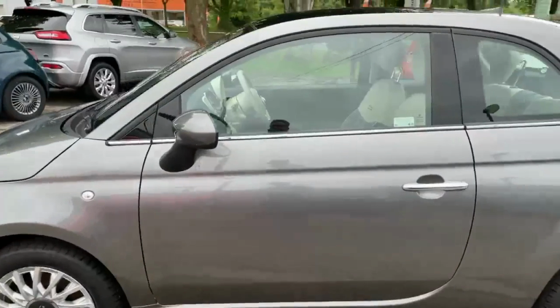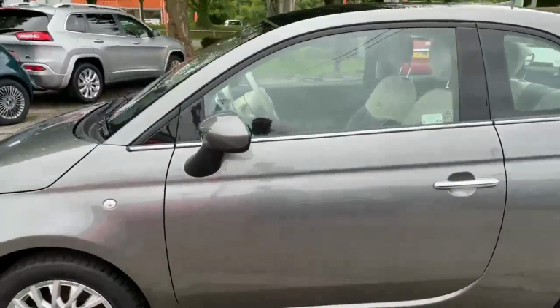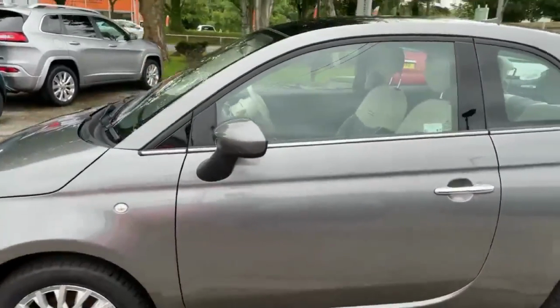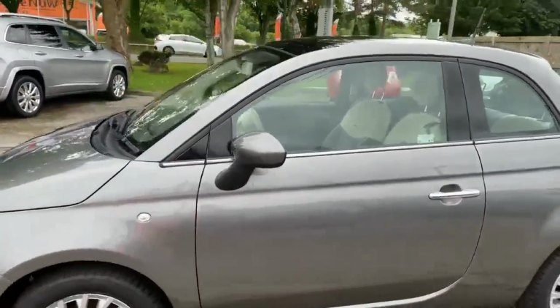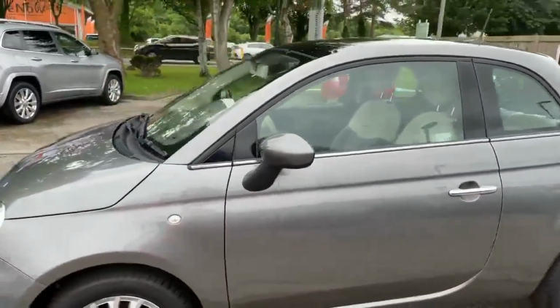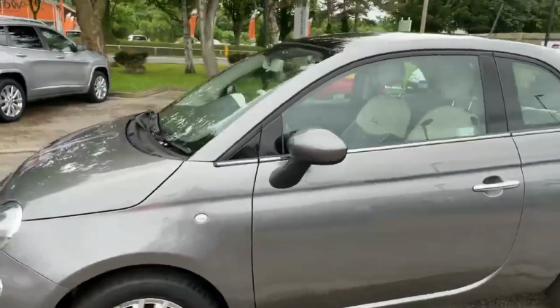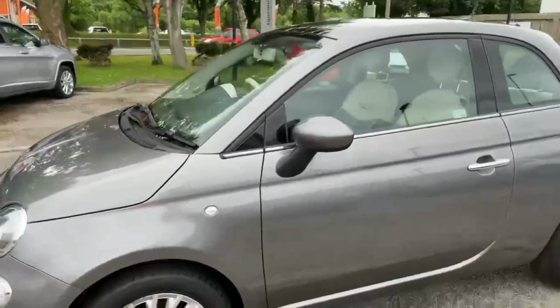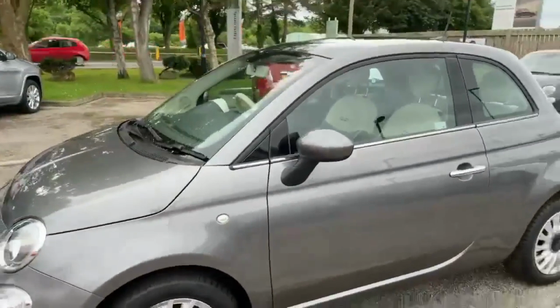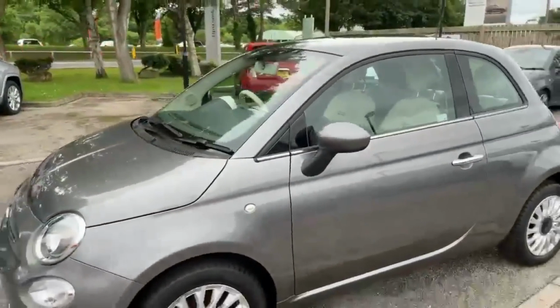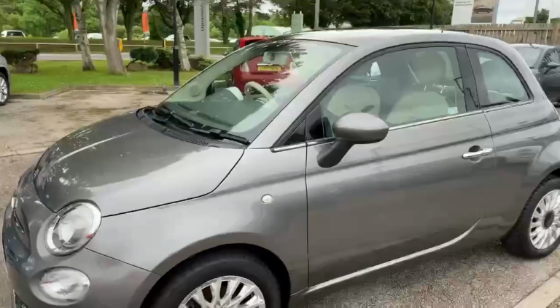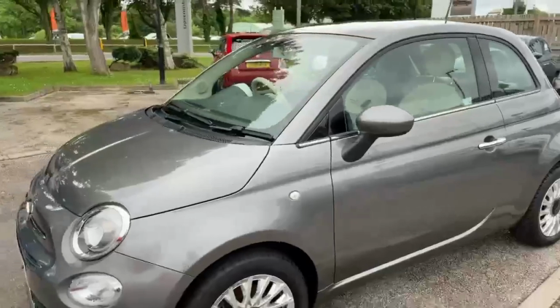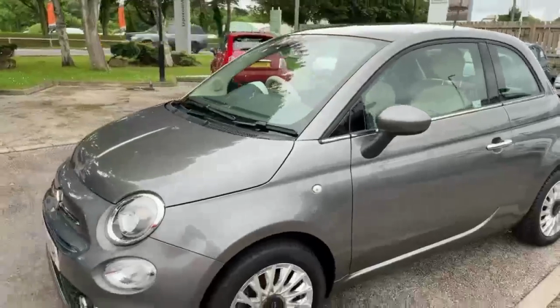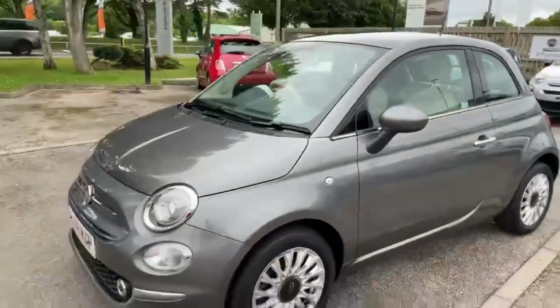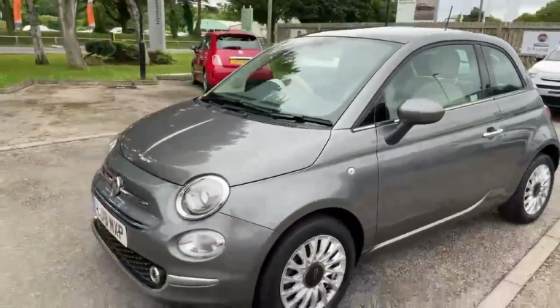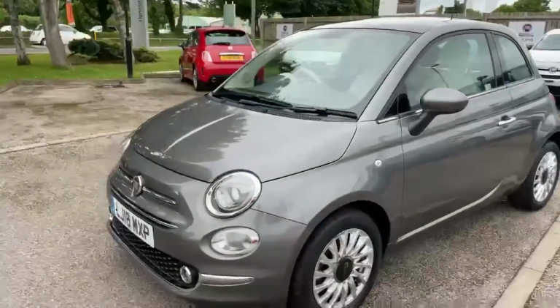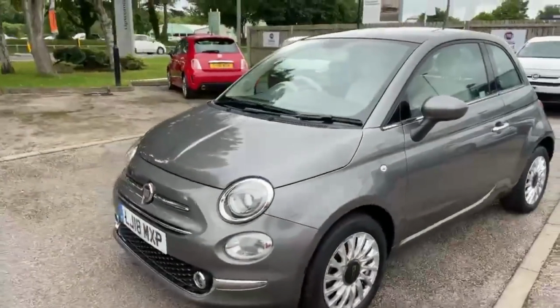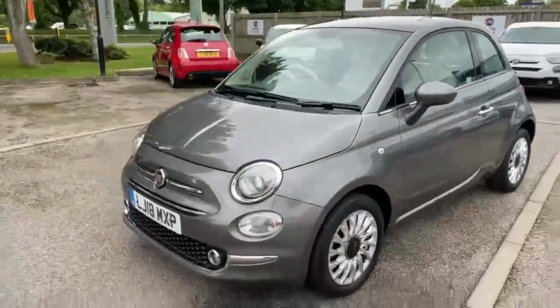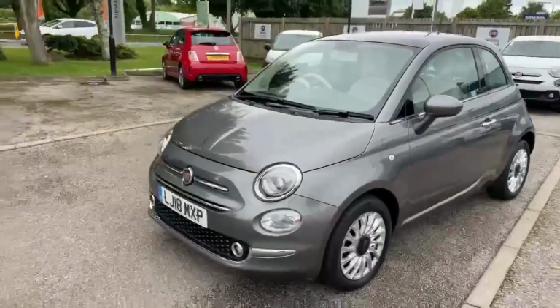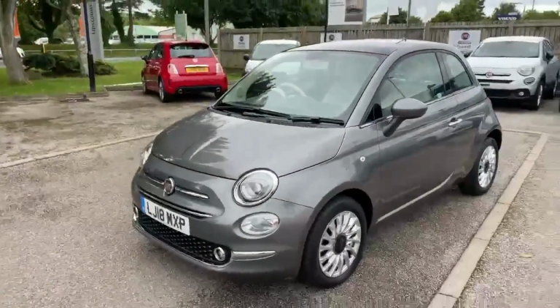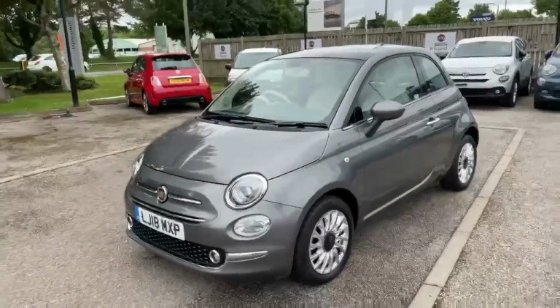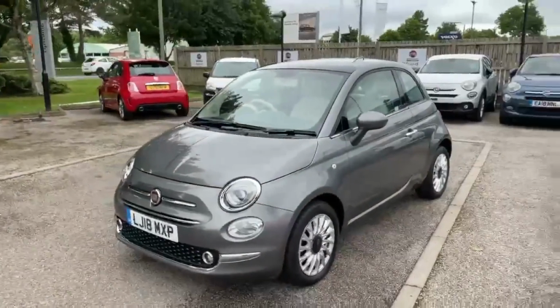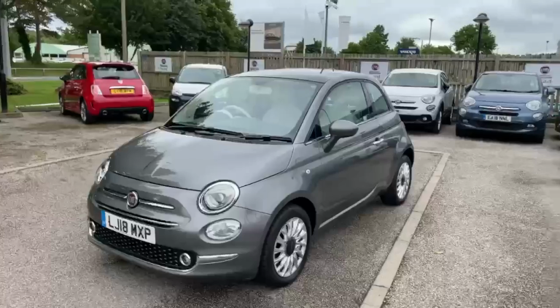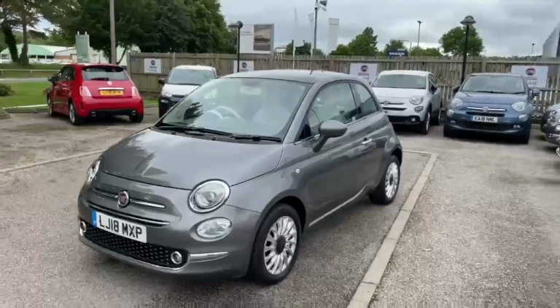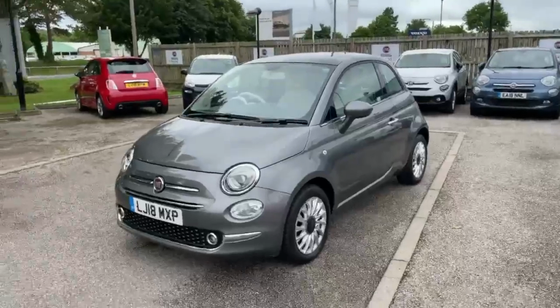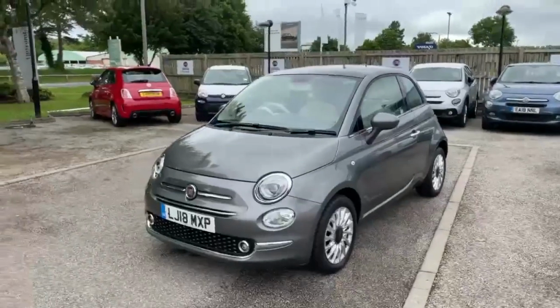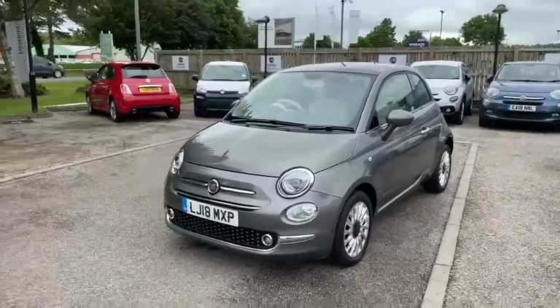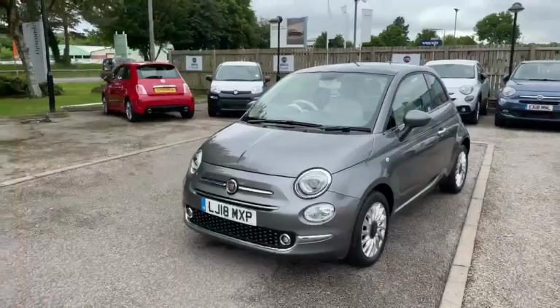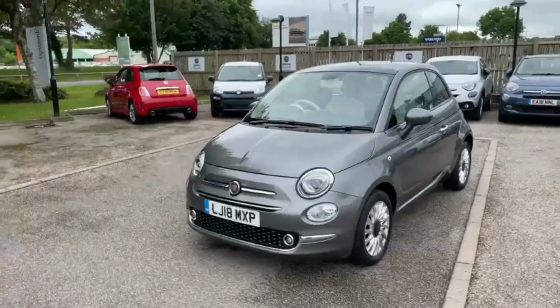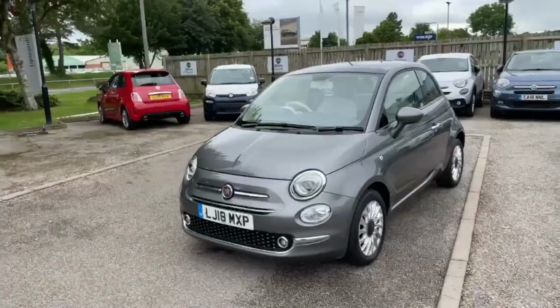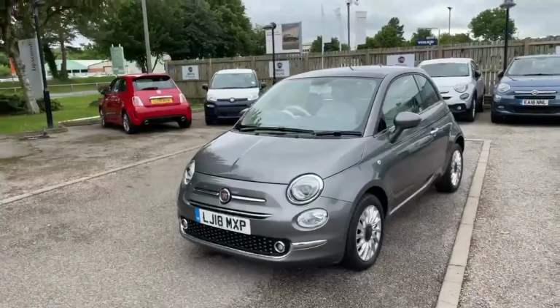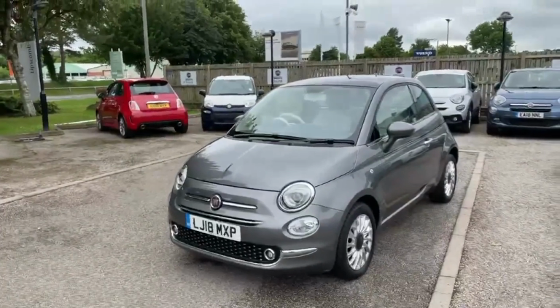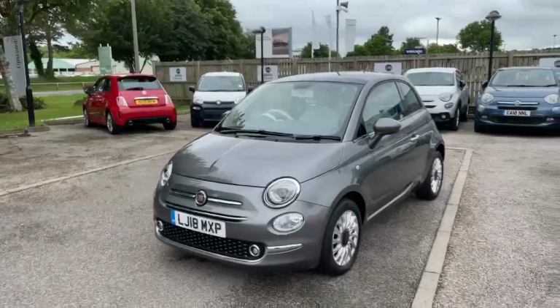Electro Clash Grey is a very popular colour and it really suits the car well, especially with the ivory interior. A great little car with low mileage.